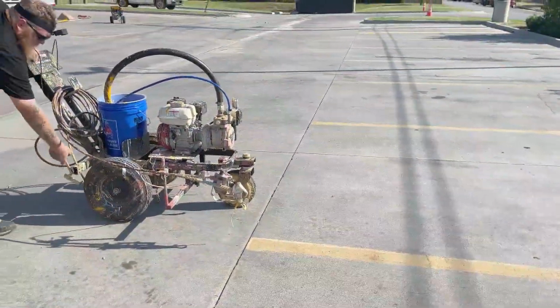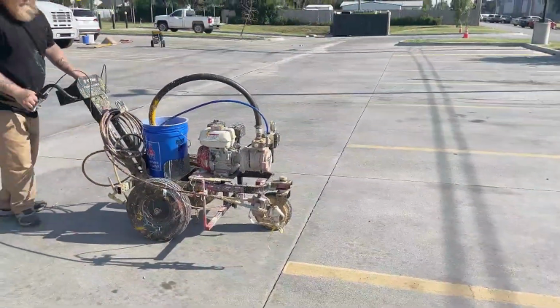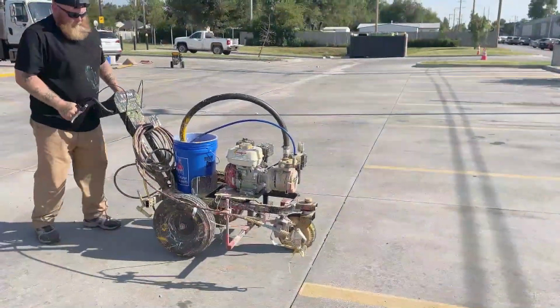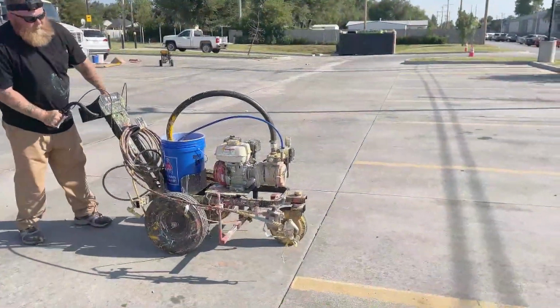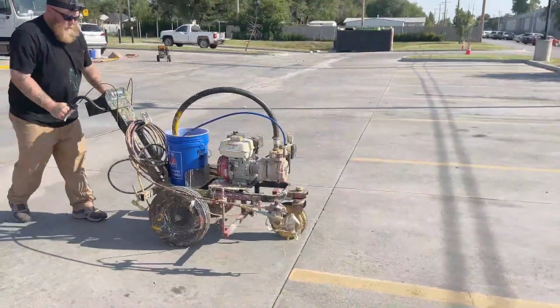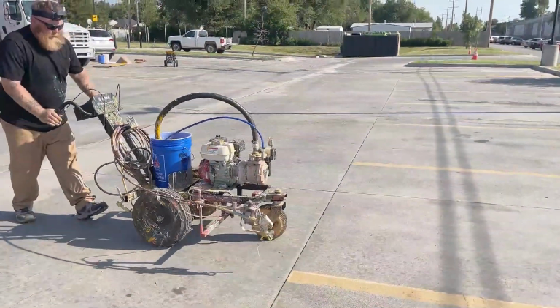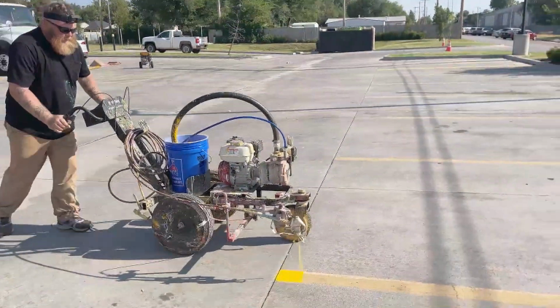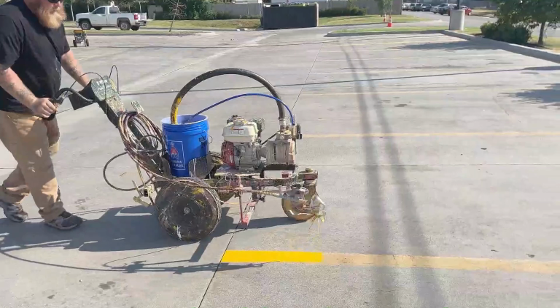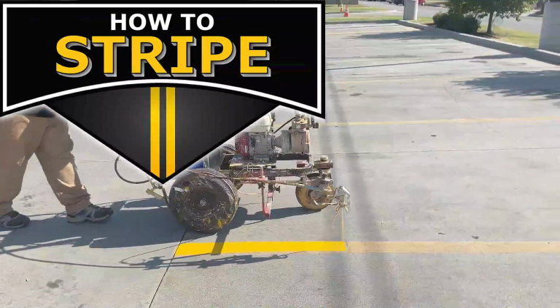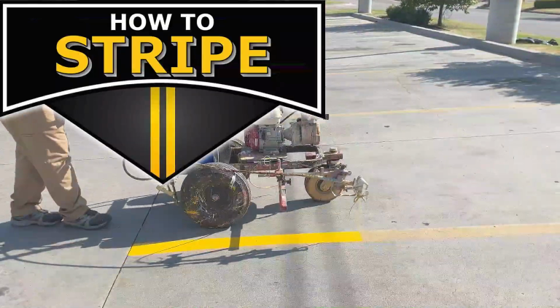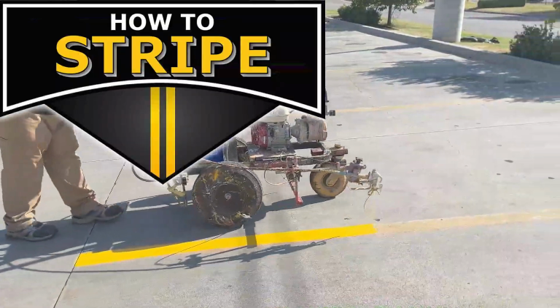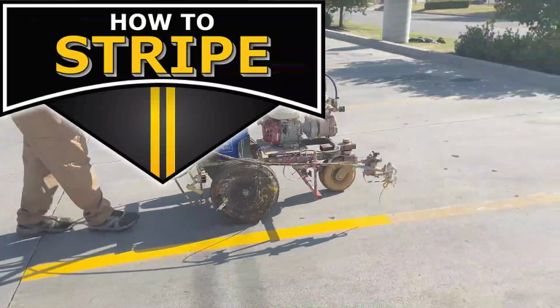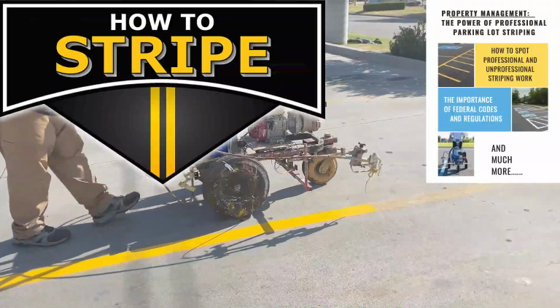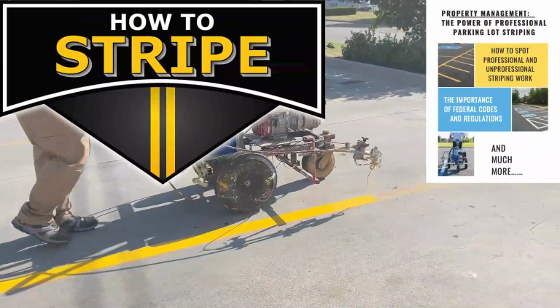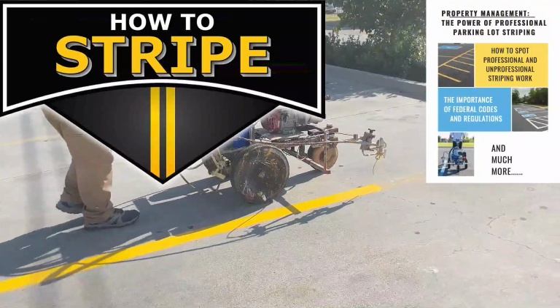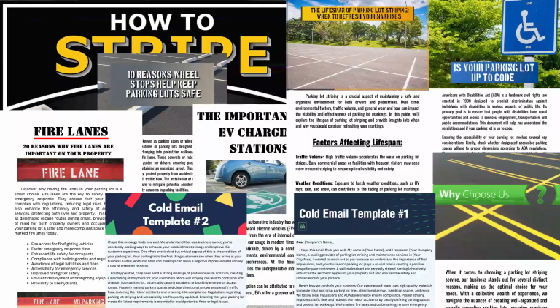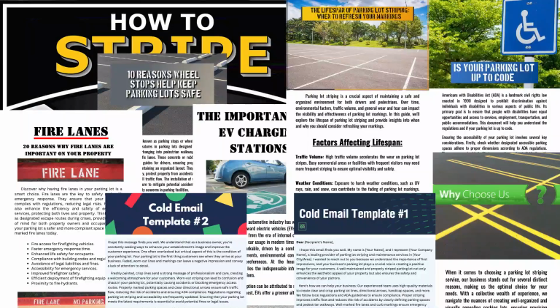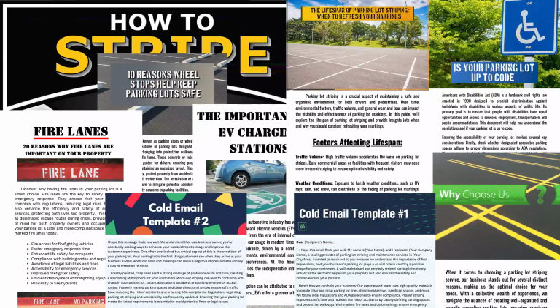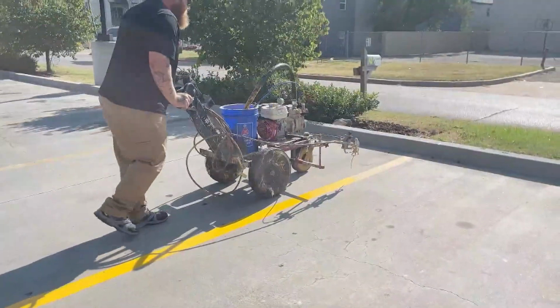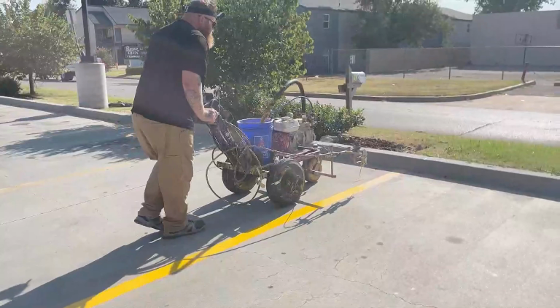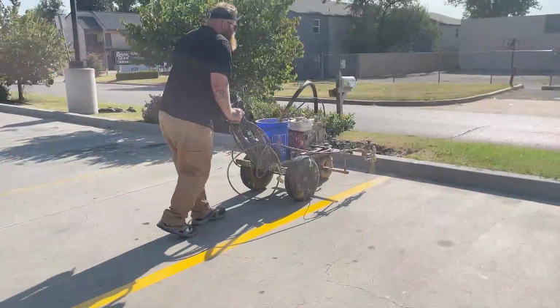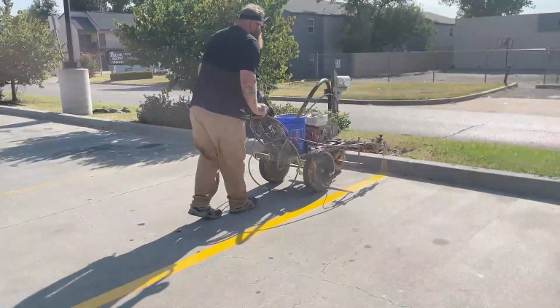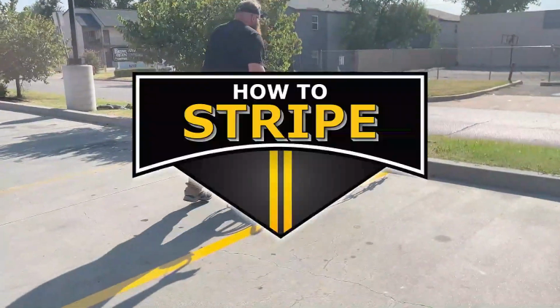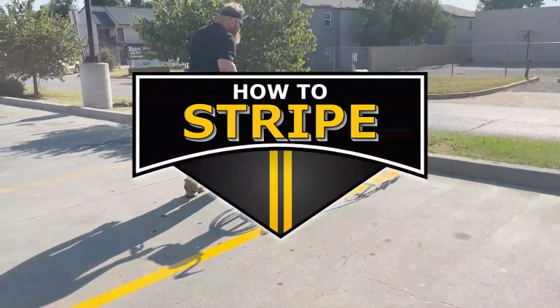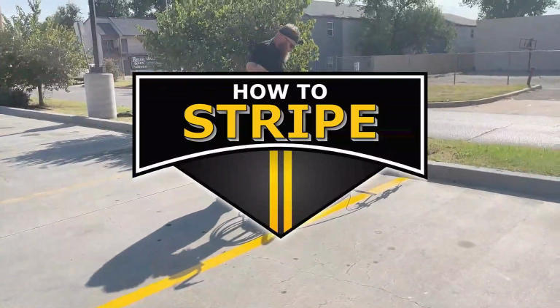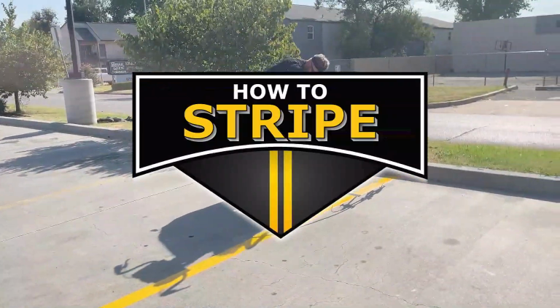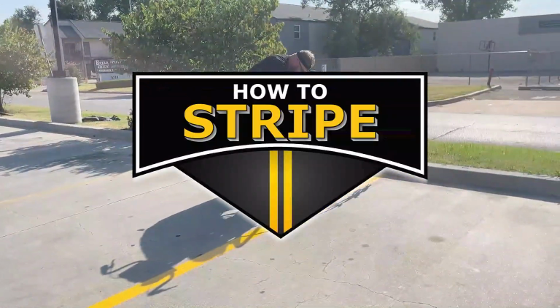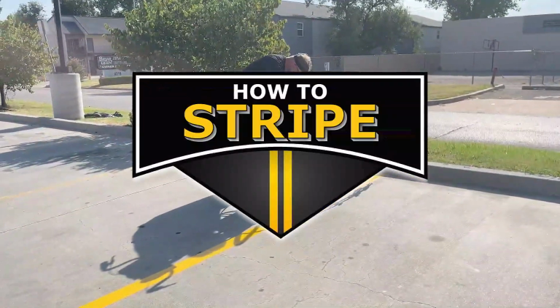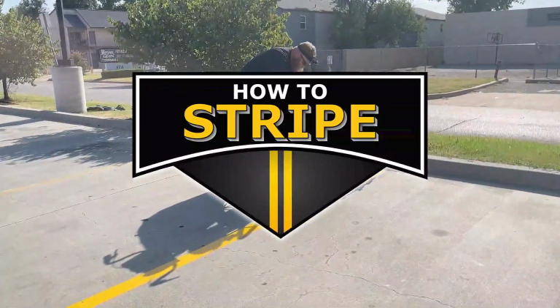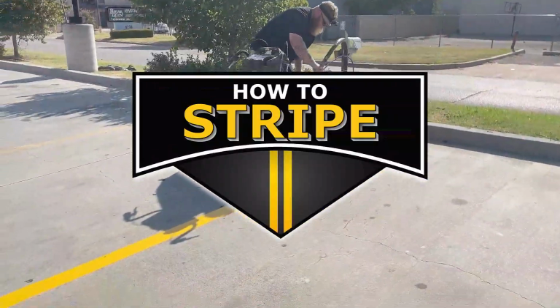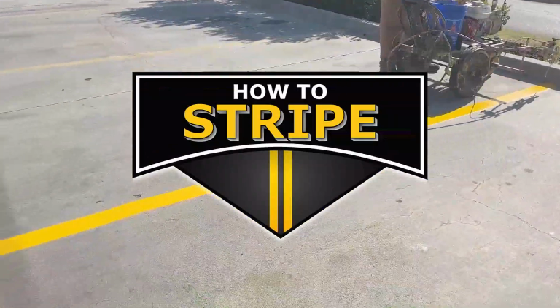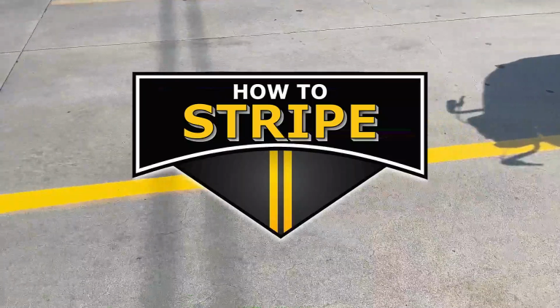But before we talk about those five reasons, if you're interested in learning more about parking lot striping — how to get customers, marketing materials, customer legal contracts — then check out the How to Stripe course. It will be the first link in the pinned comment section and the description.